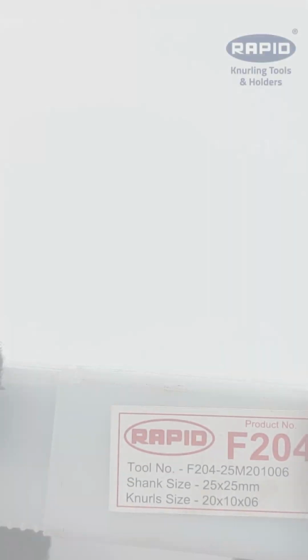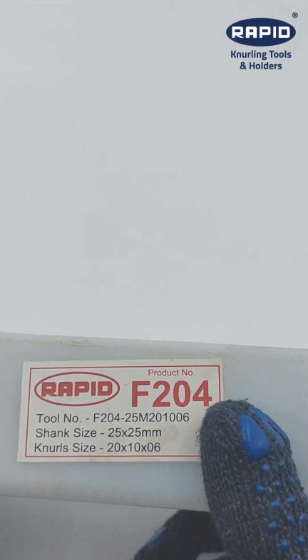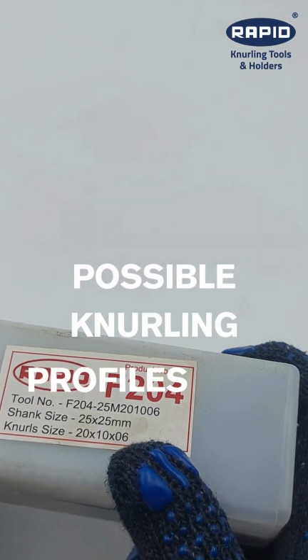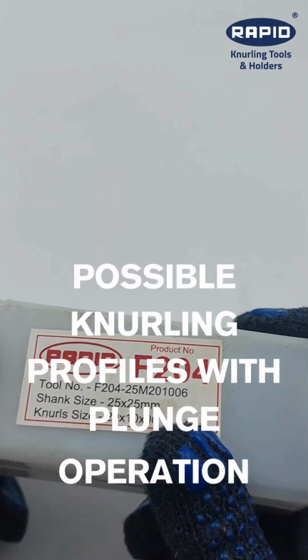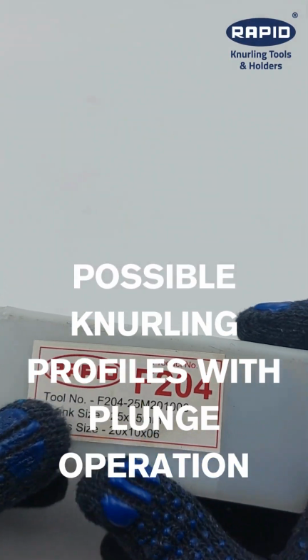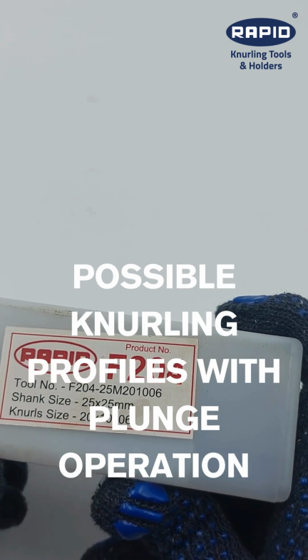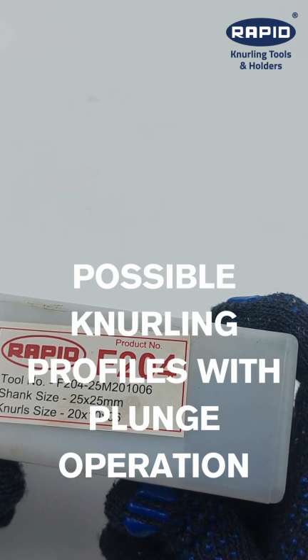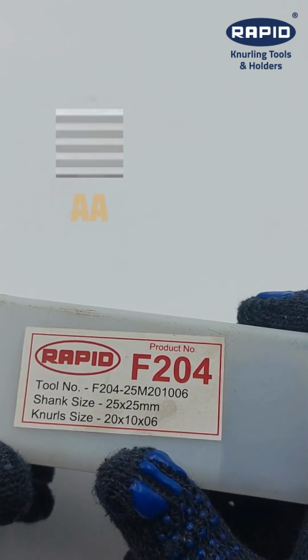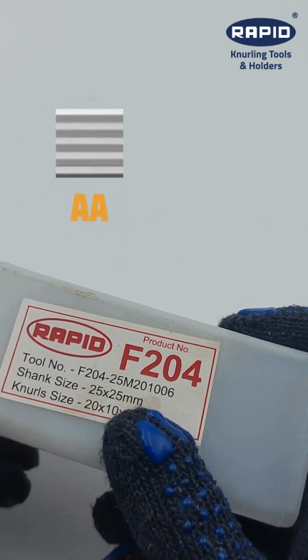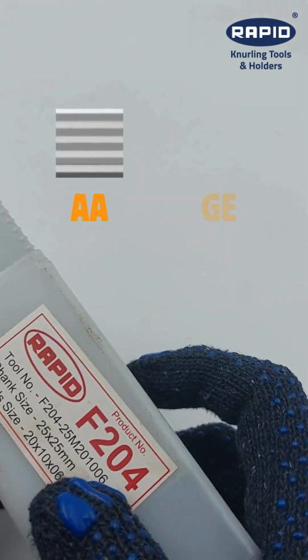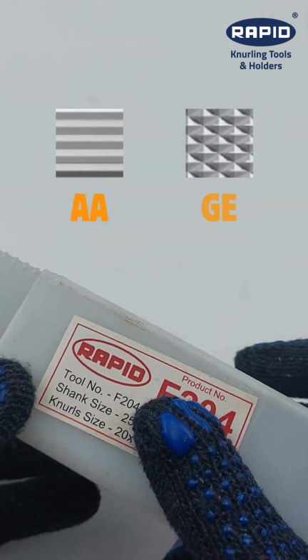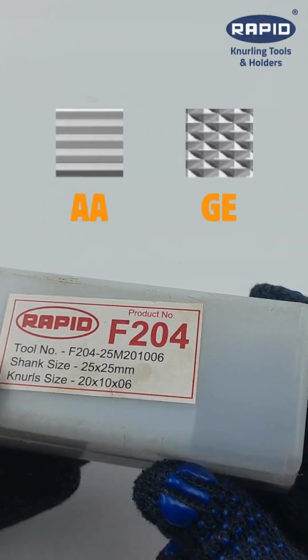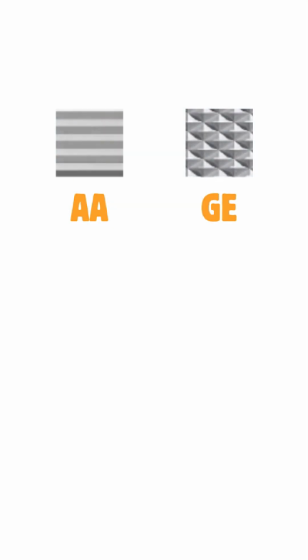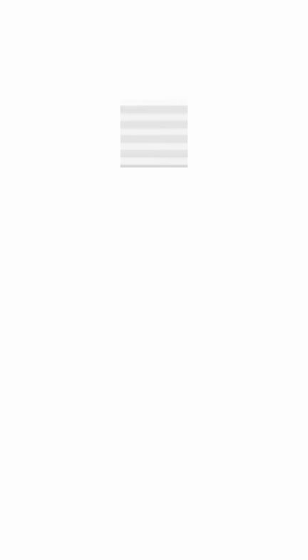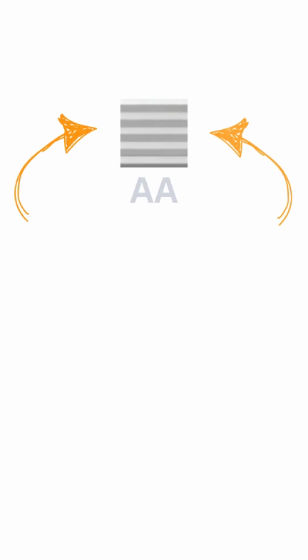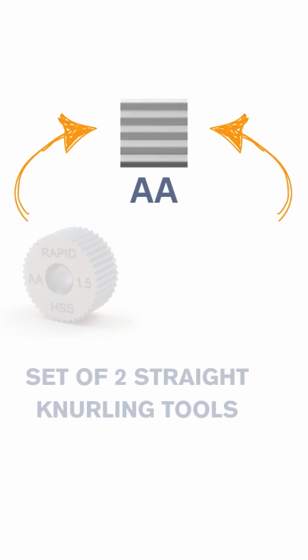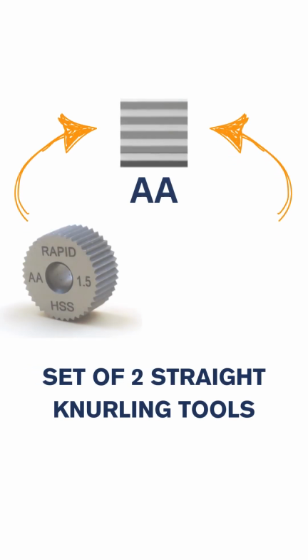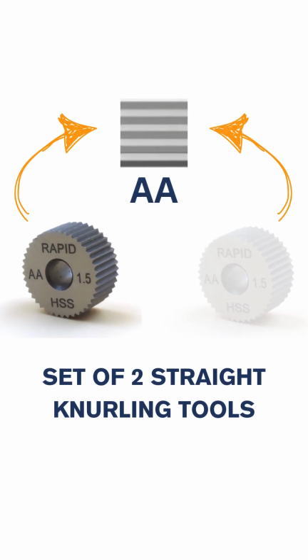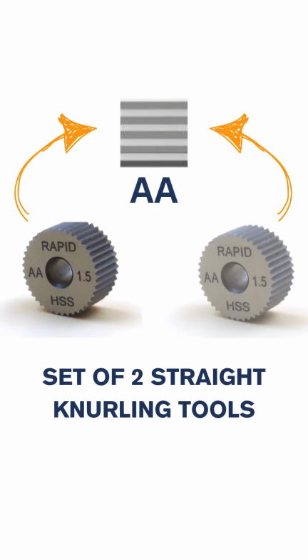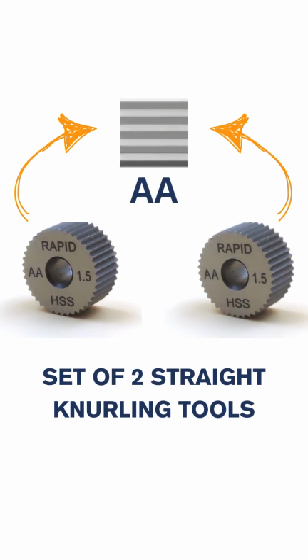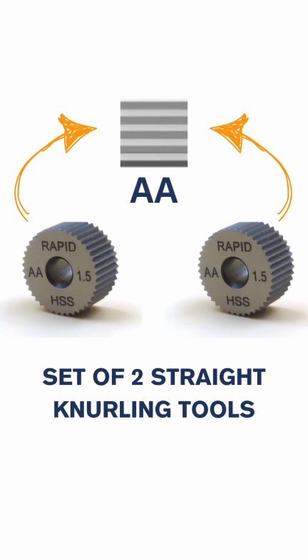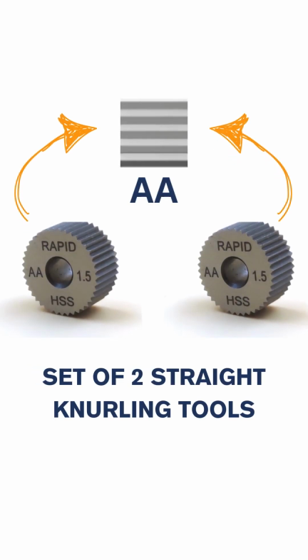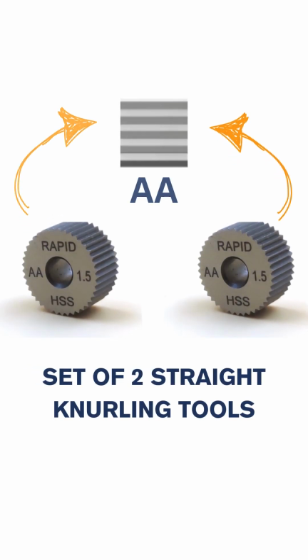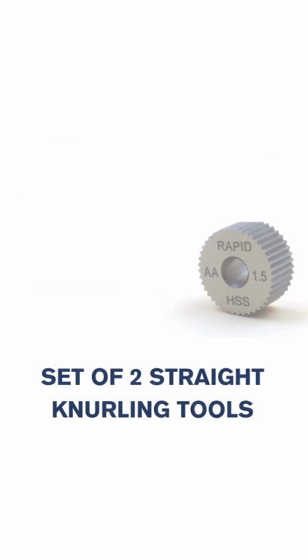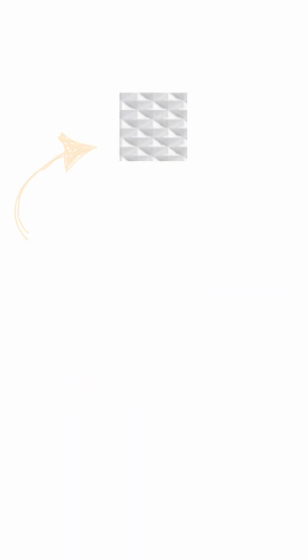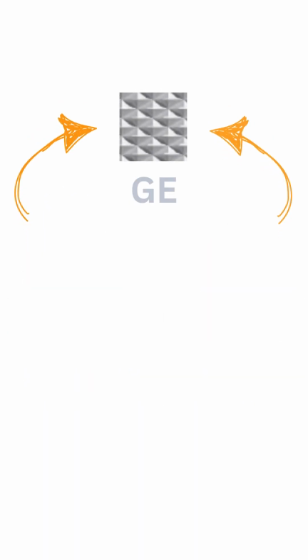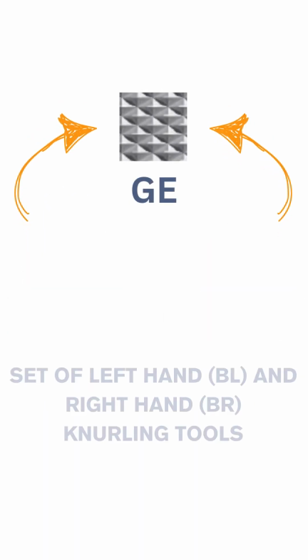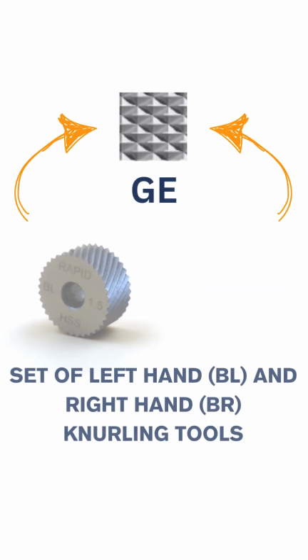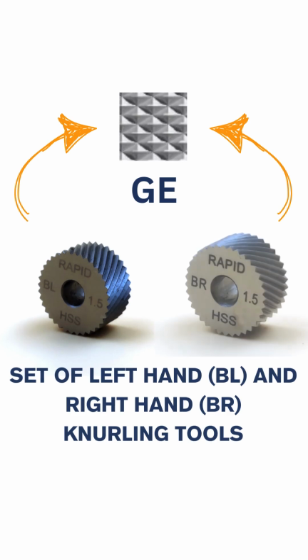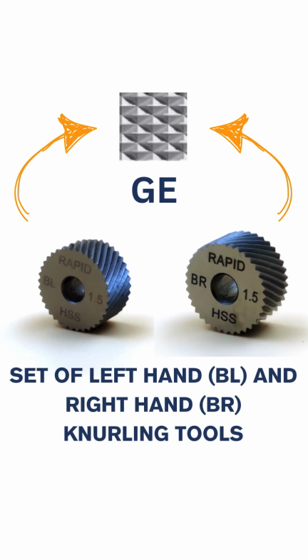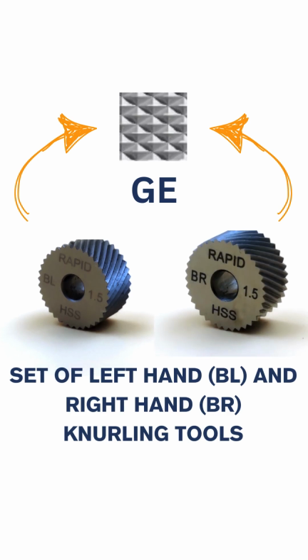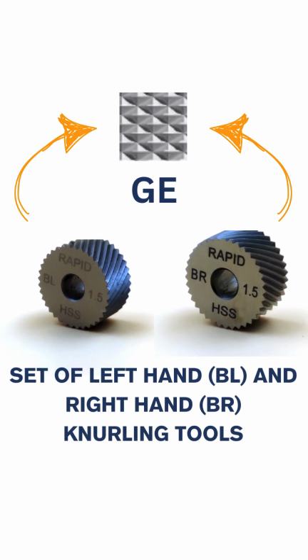It can be used to make knurling profiles such as straight knurling and raised diamond knurling. For the straight profile, use a set of two straight AA knurling tools, and for the raised diamond profile, use a left BL and right BR knurling tool.